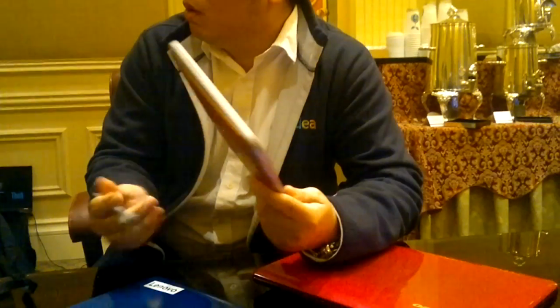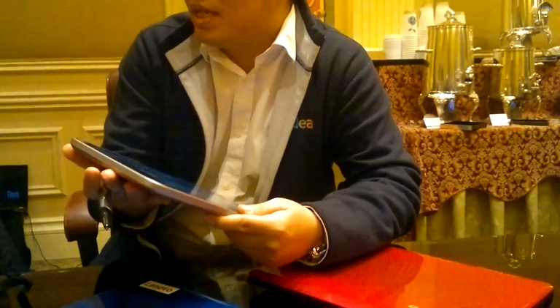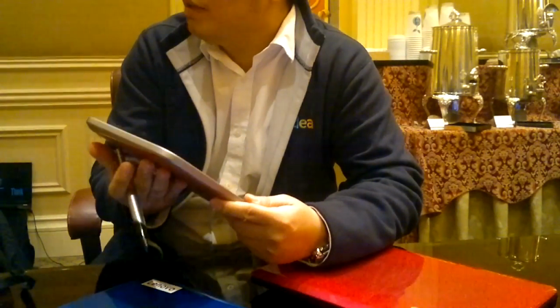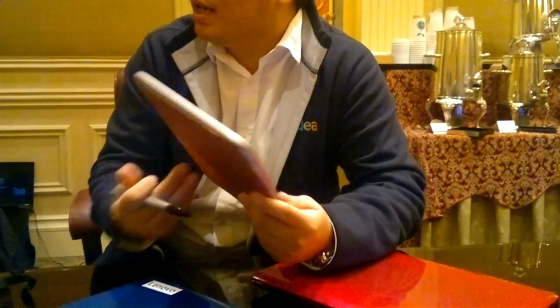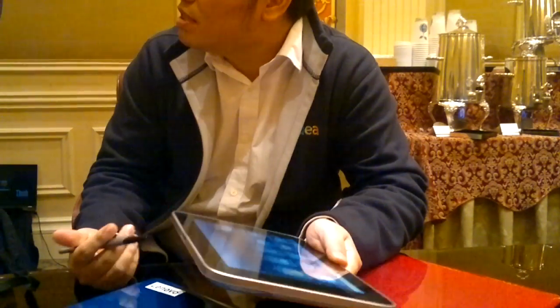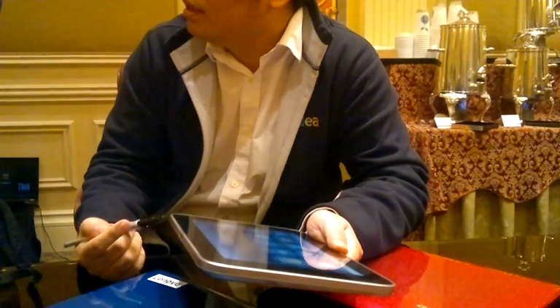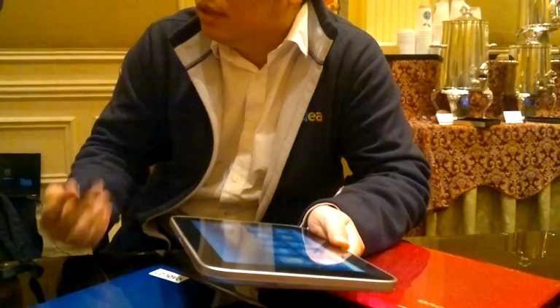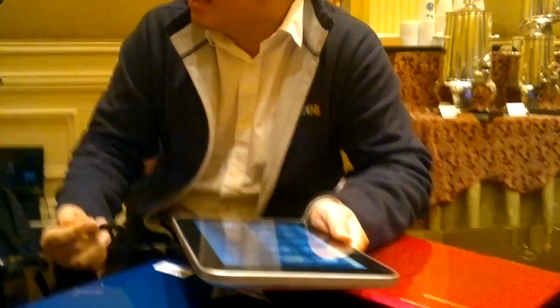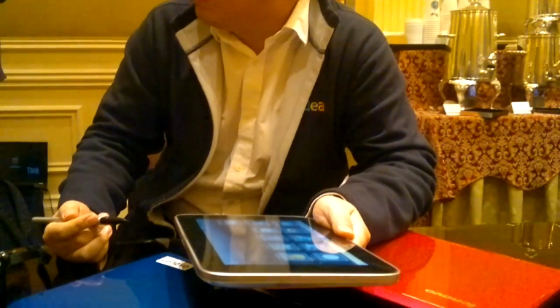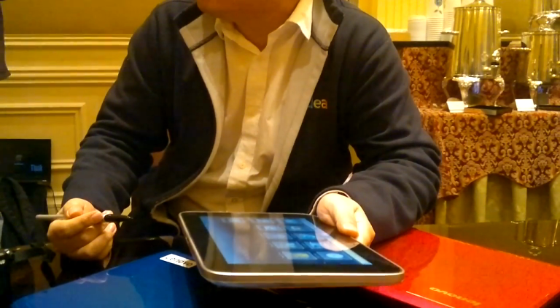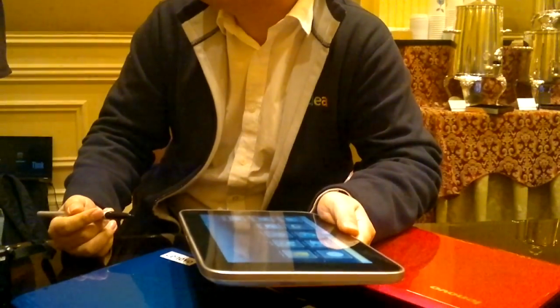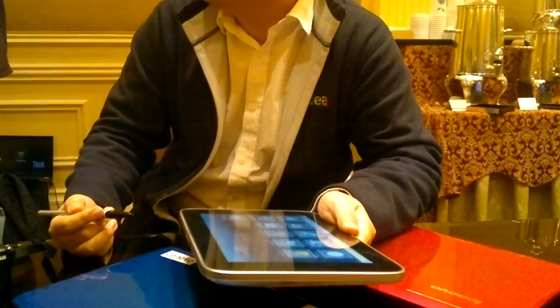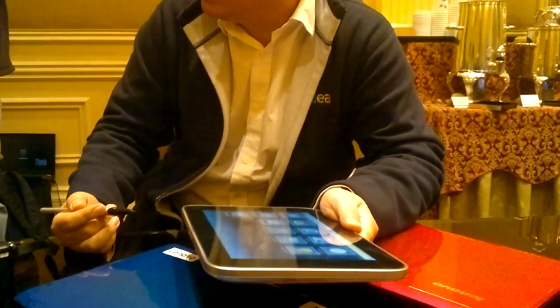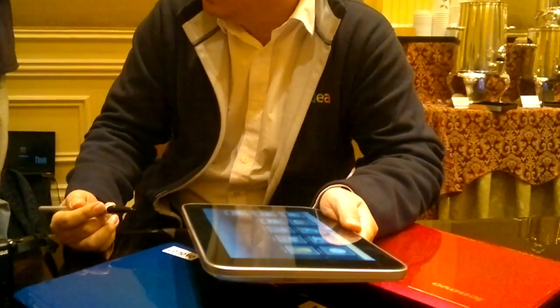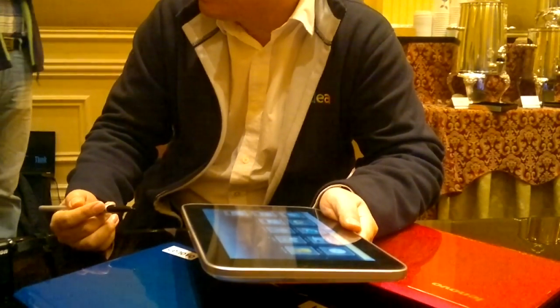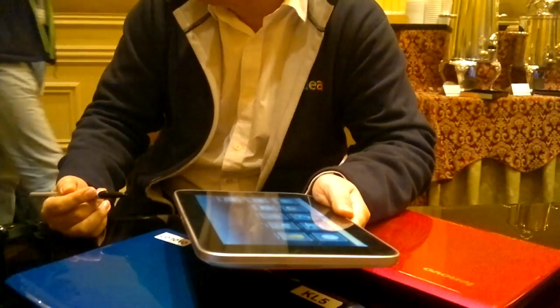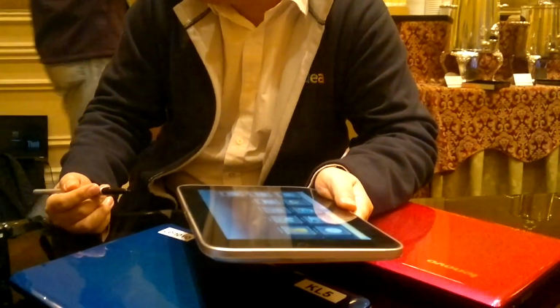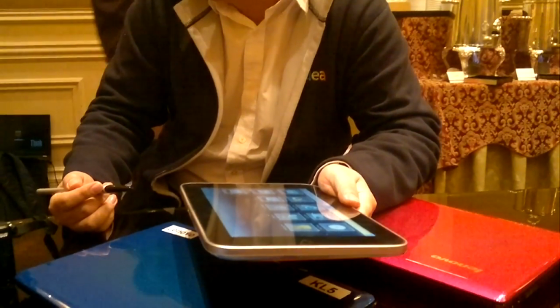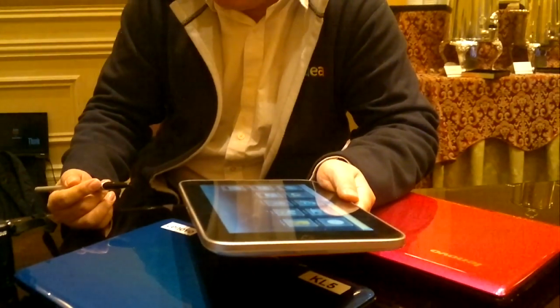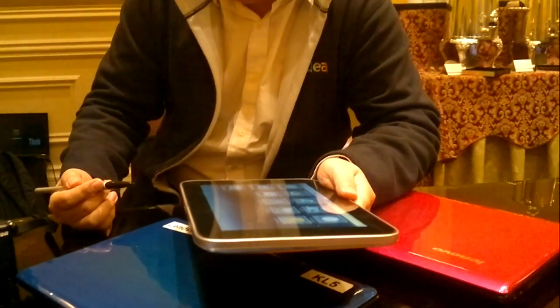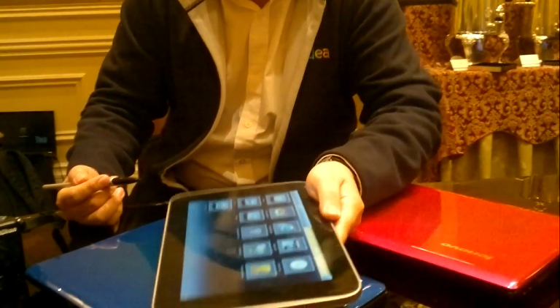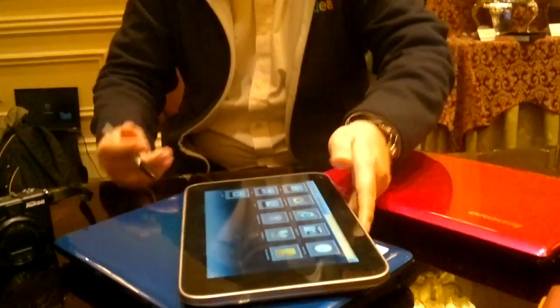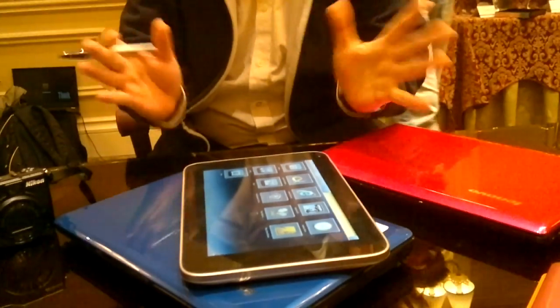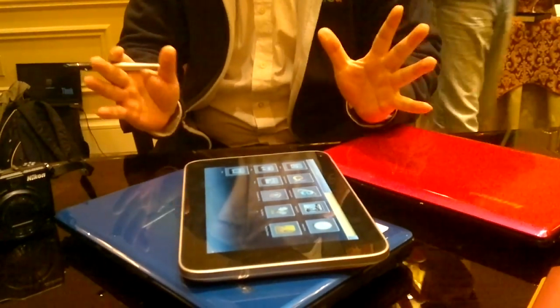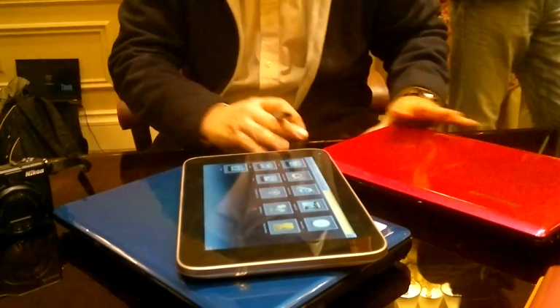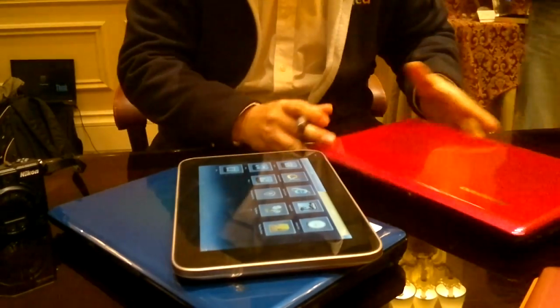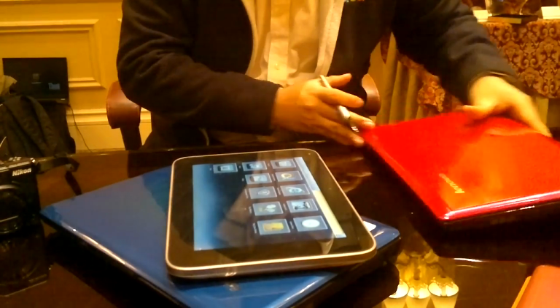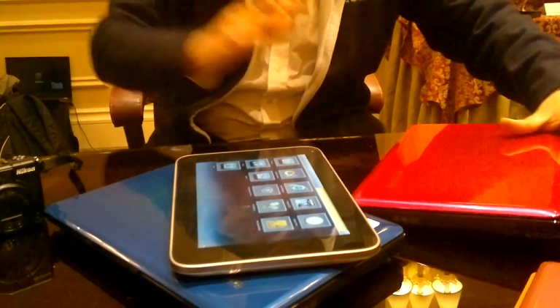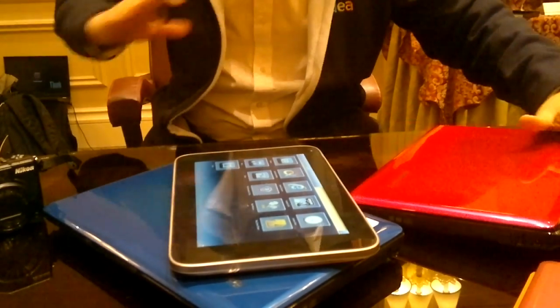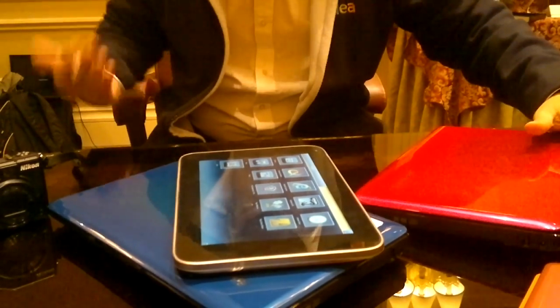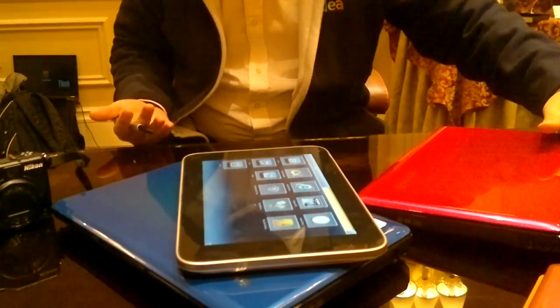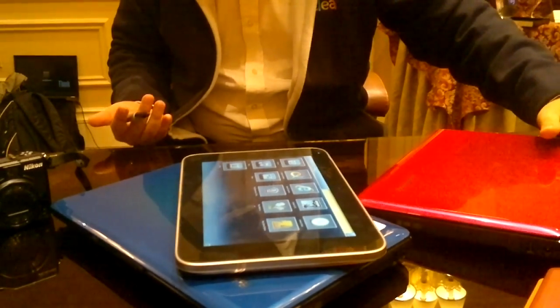Without any frame, without any noise — I think that's the first portion of the phone, which is the Windows 7 slate we have. That is the traditional way of the Windows slate, and the traditional problem of the Windows slate.